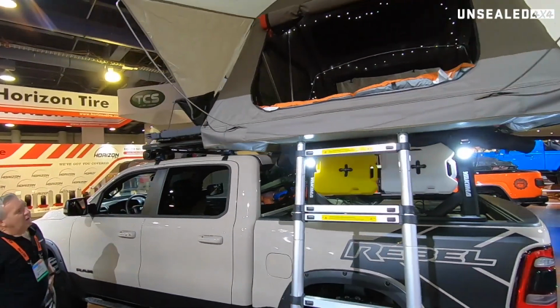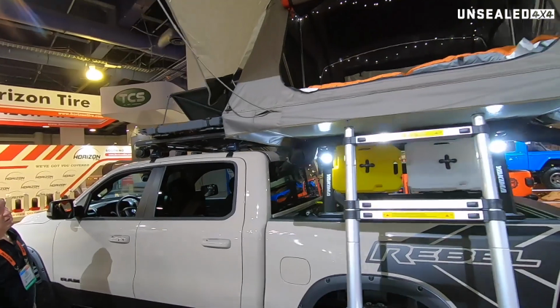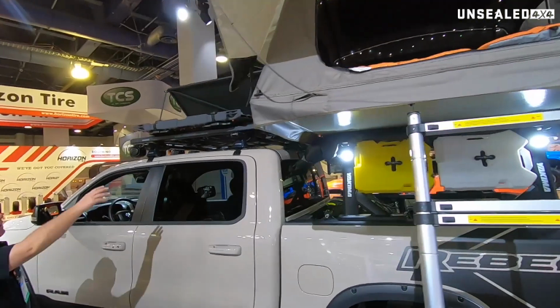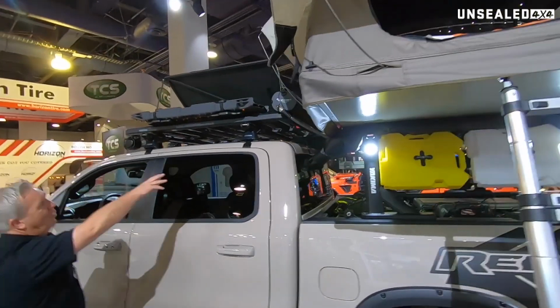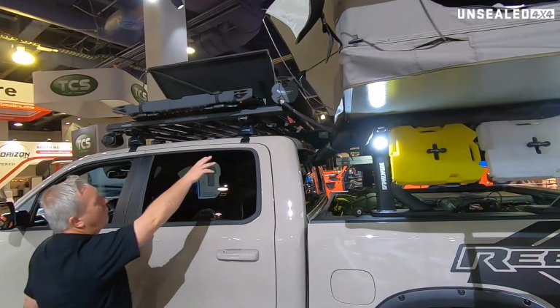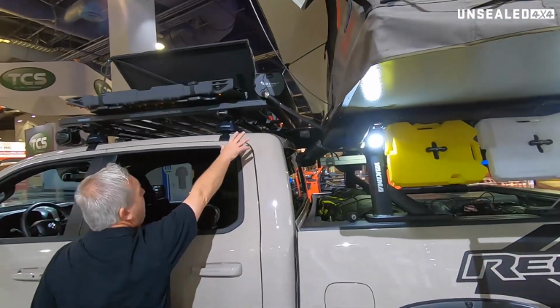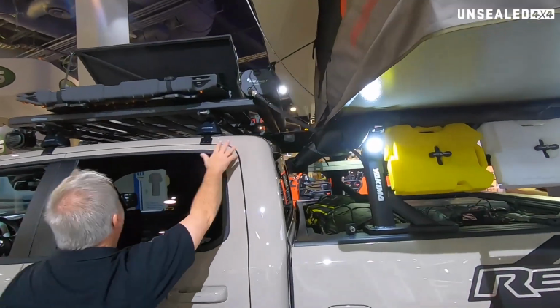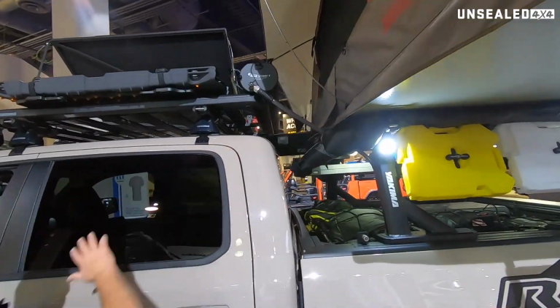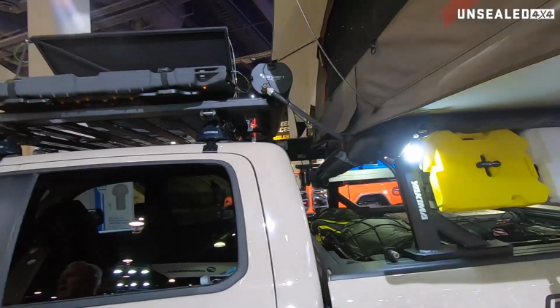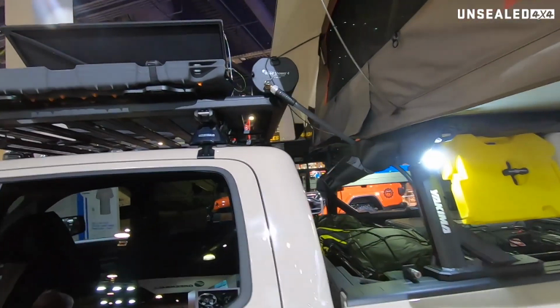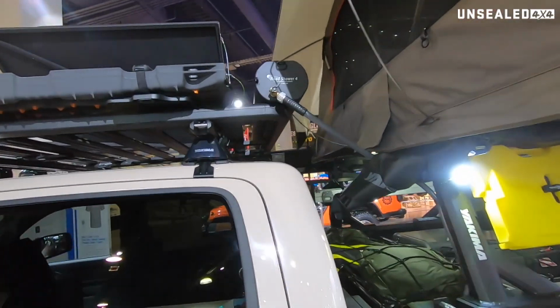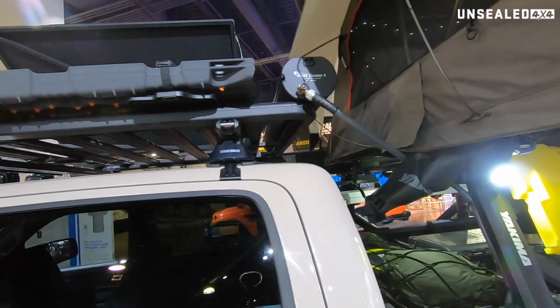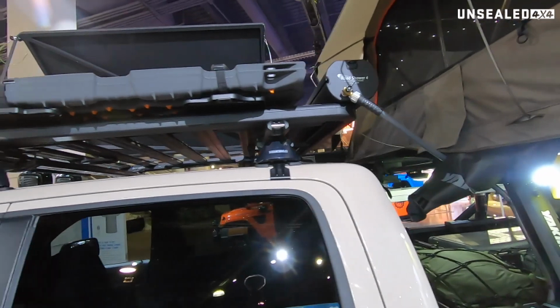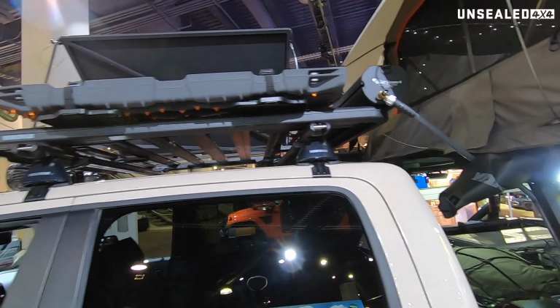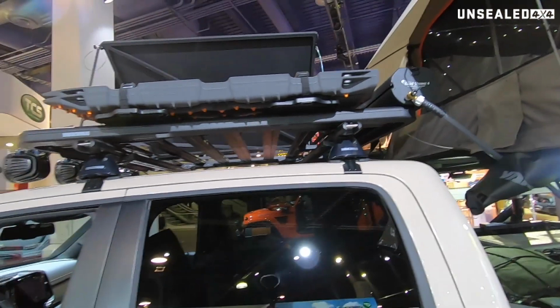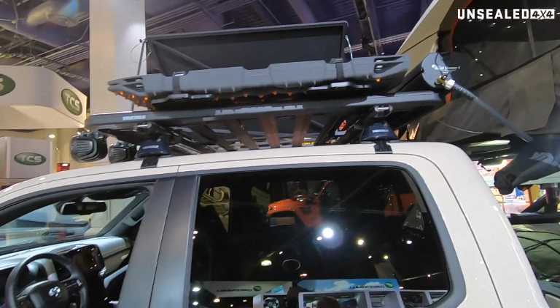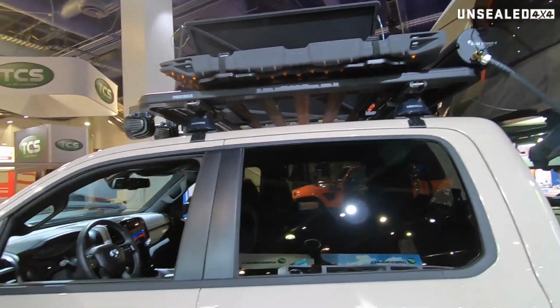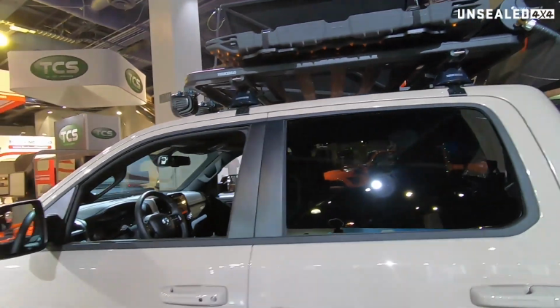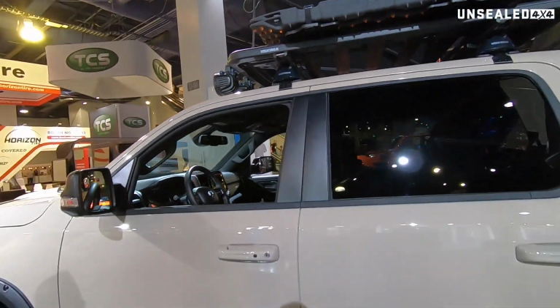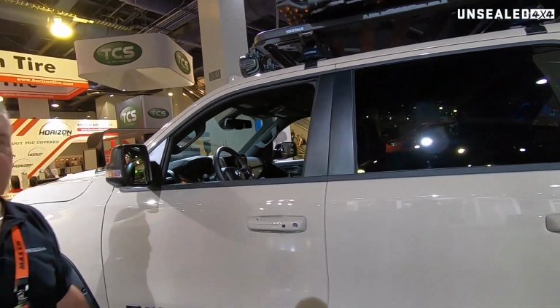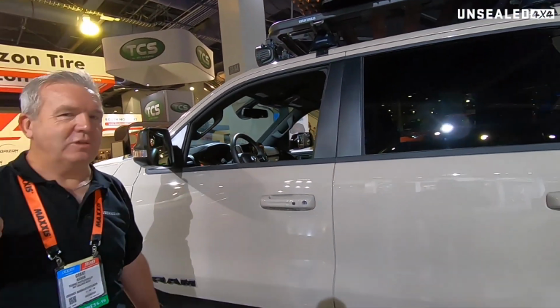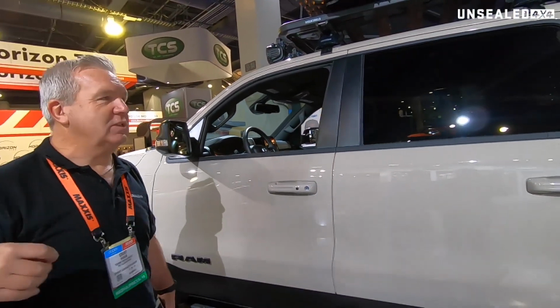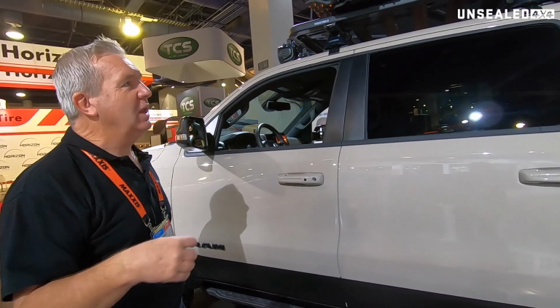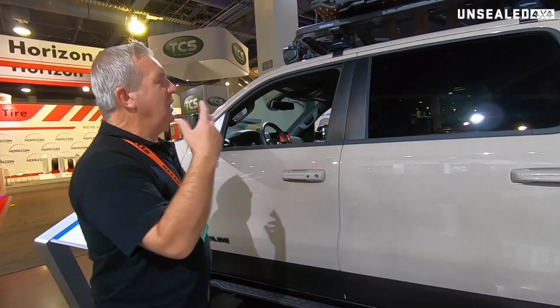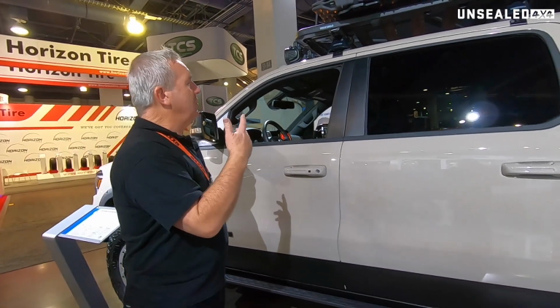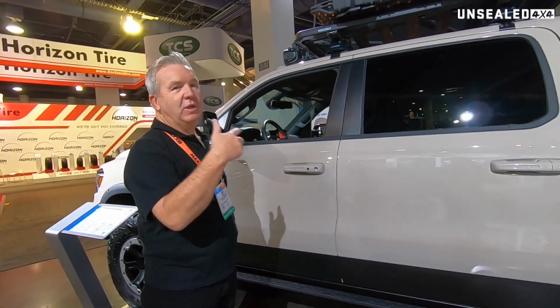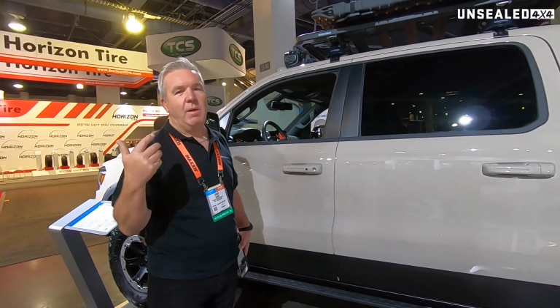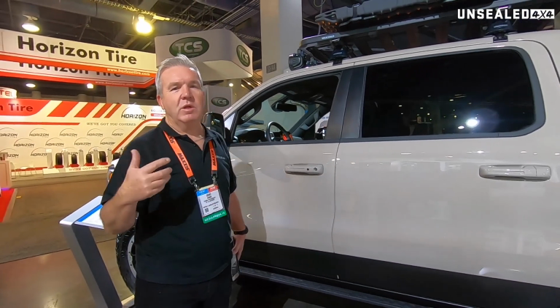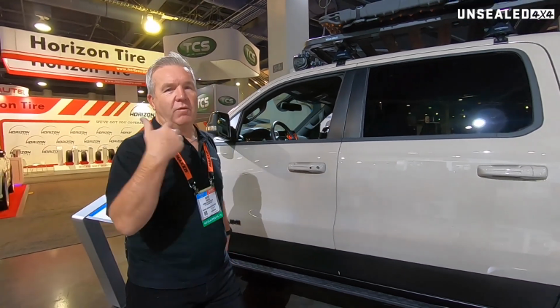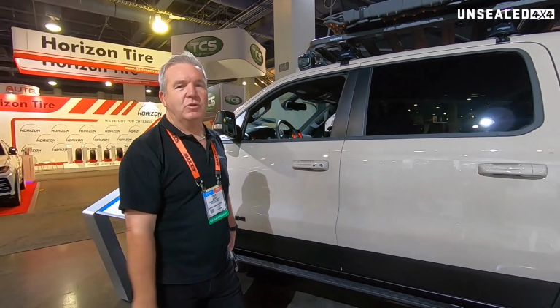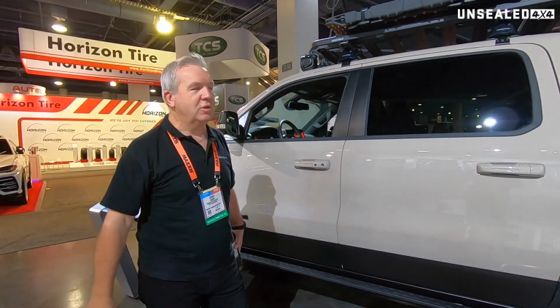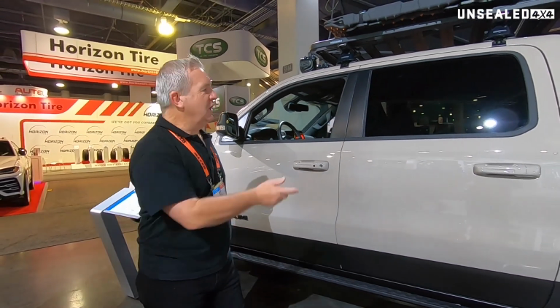Up top there's also what I call a road shower. This is a new concept vehicle, and as we understand it, manufacturers take these concepts from the show and adapt them for future models.